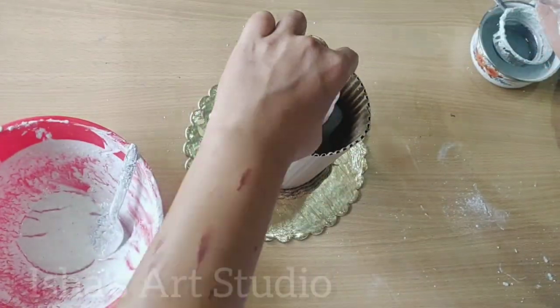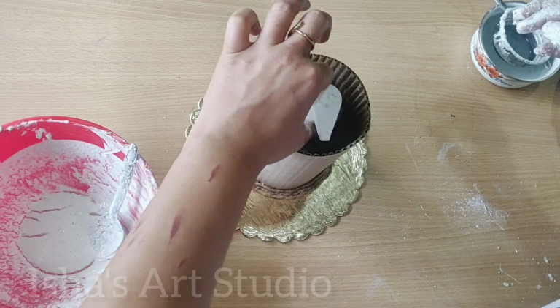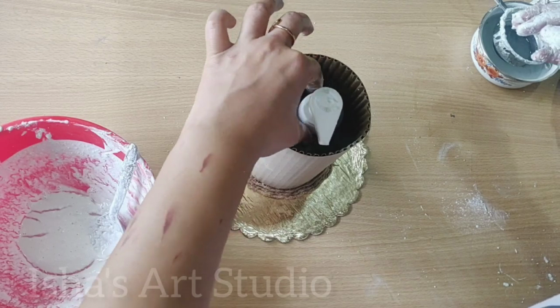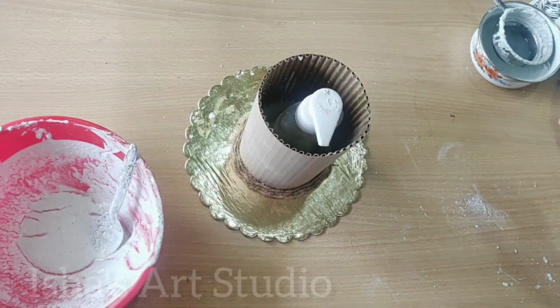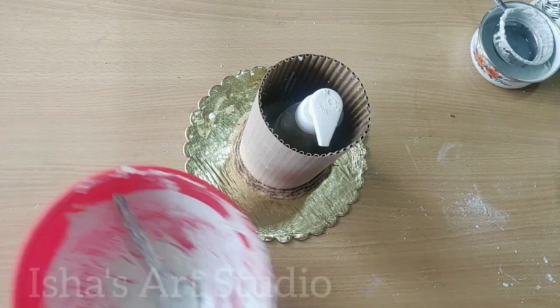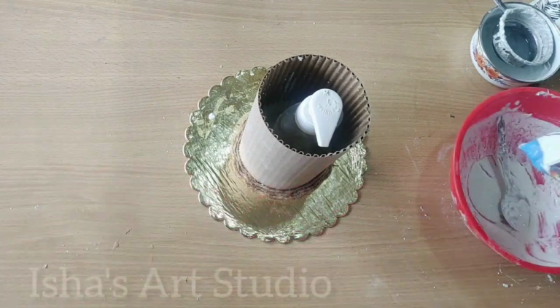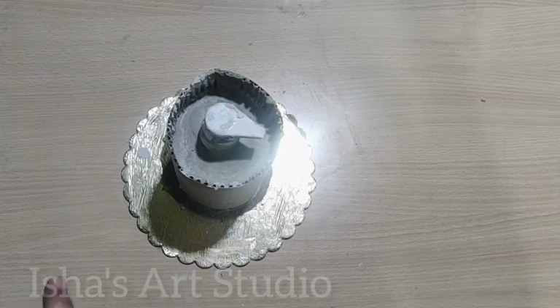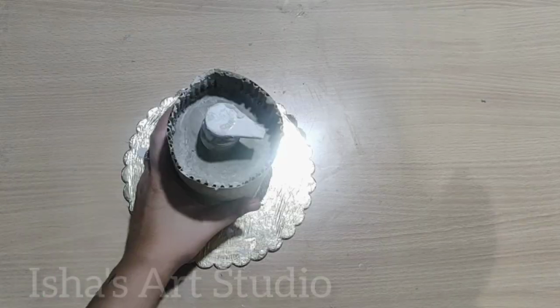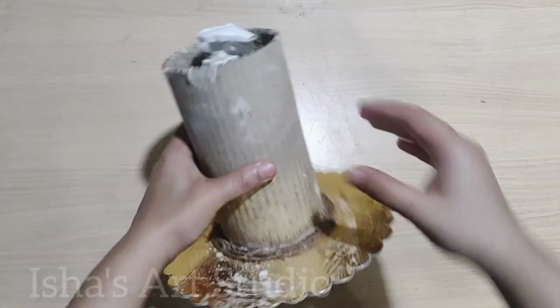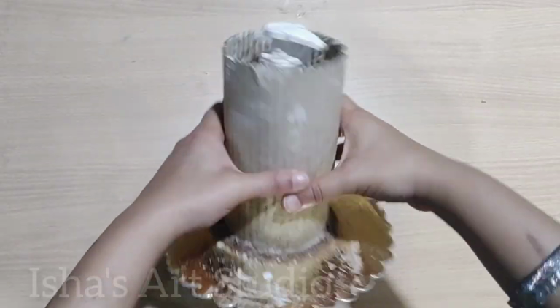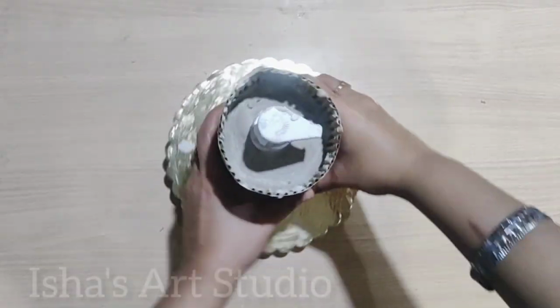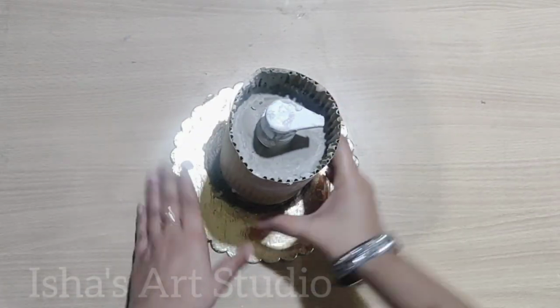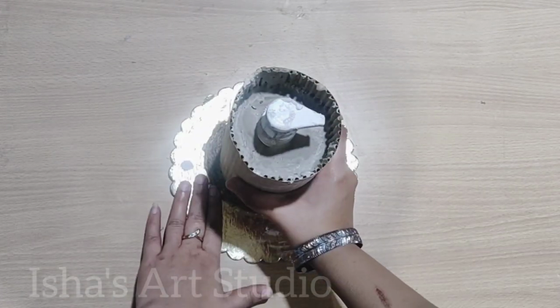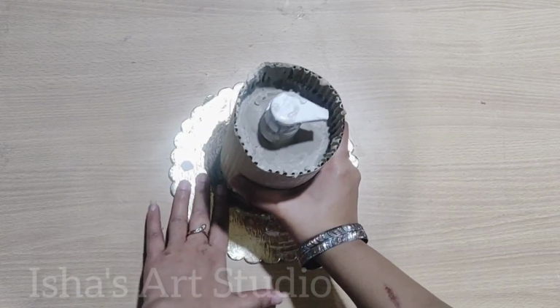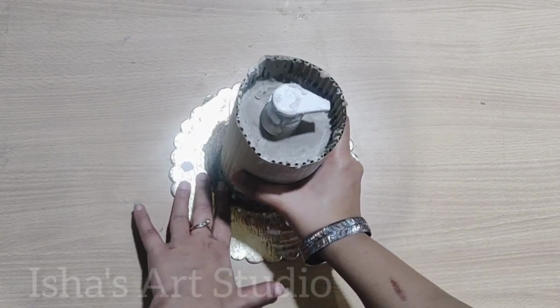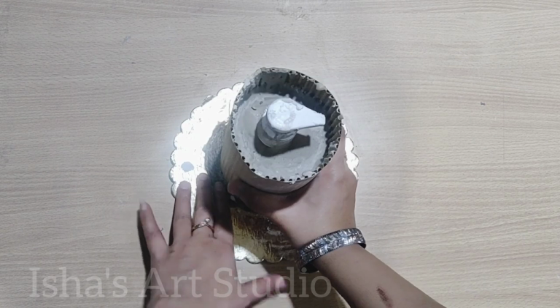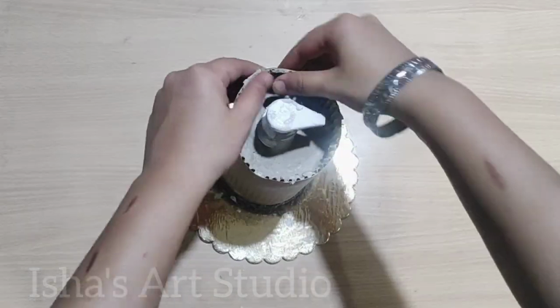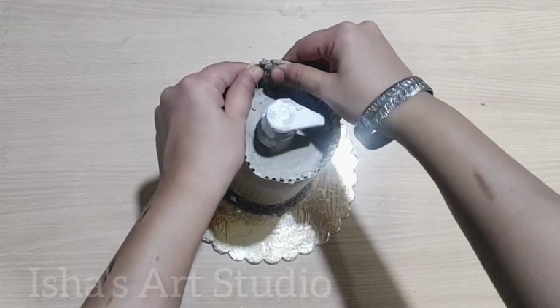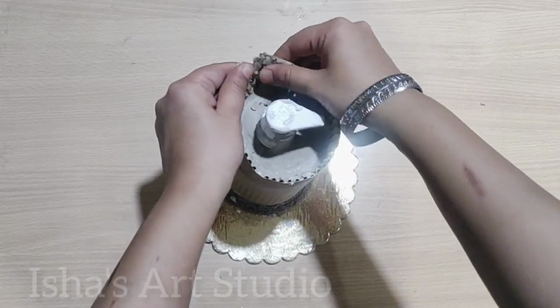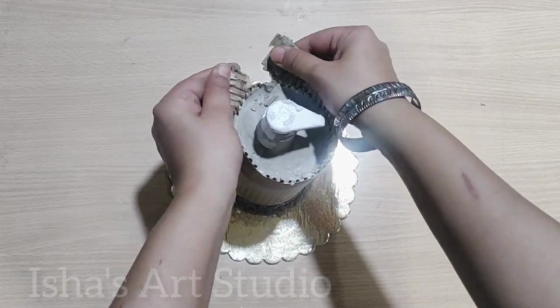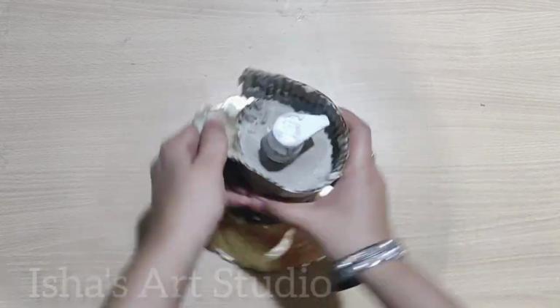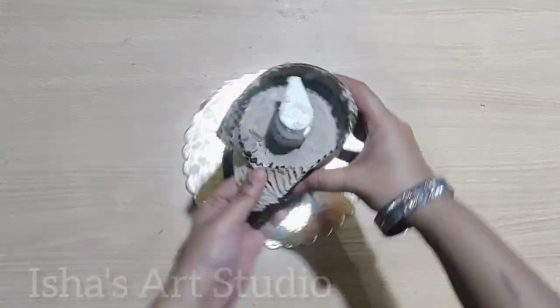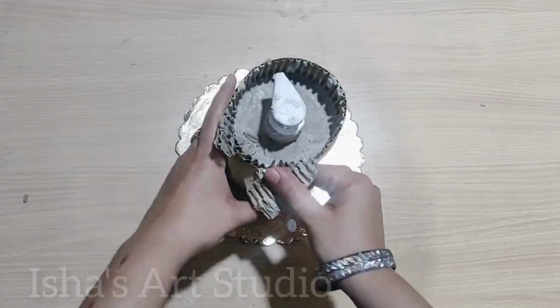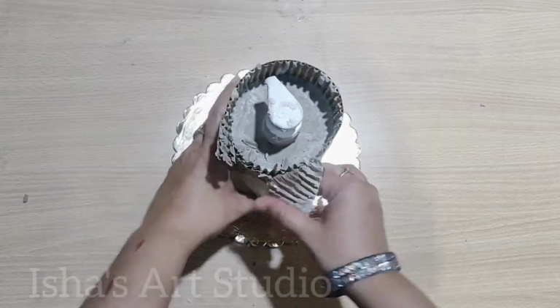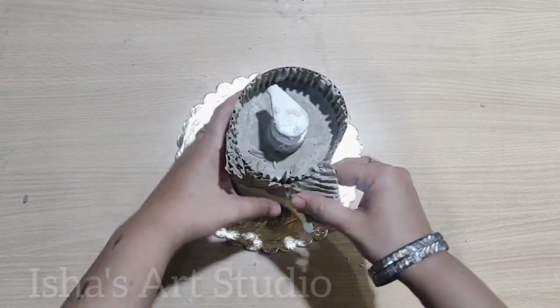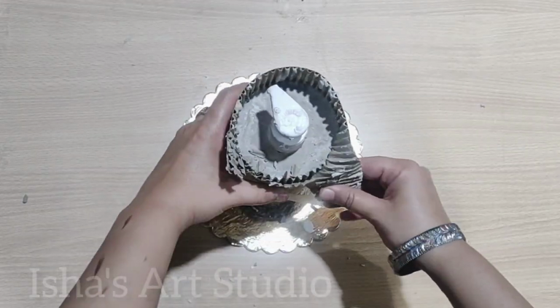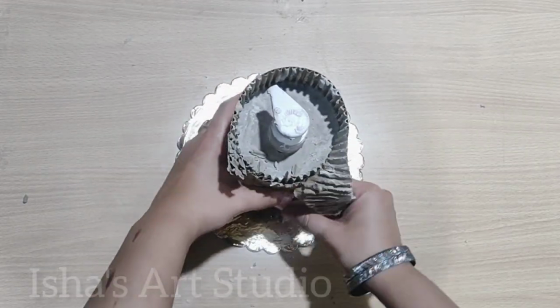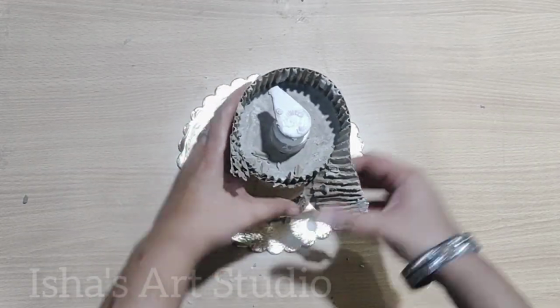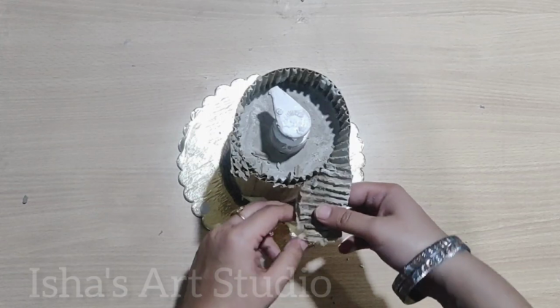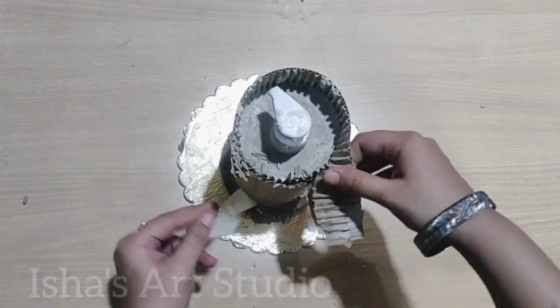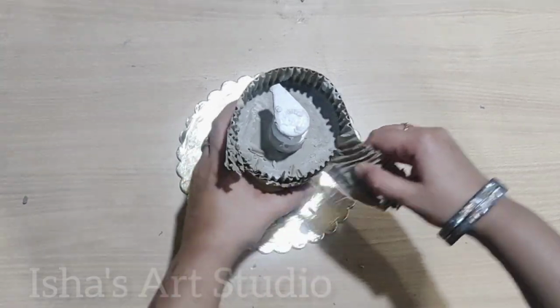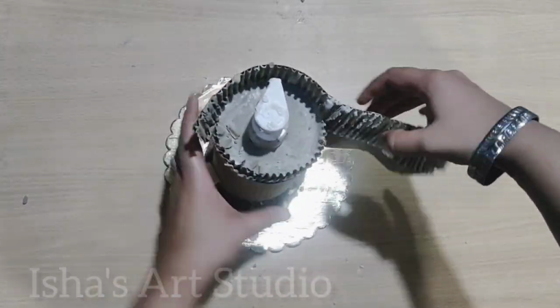Add it to the top and let it dry well for 12 hours, depending on the weather temperature.